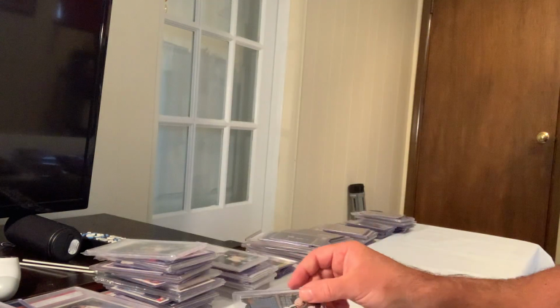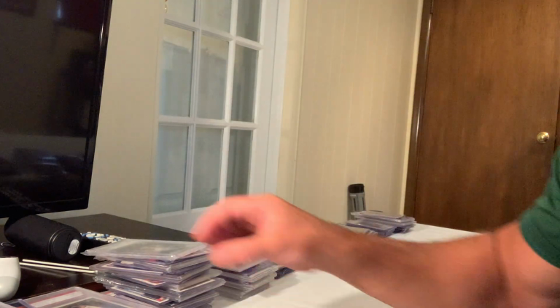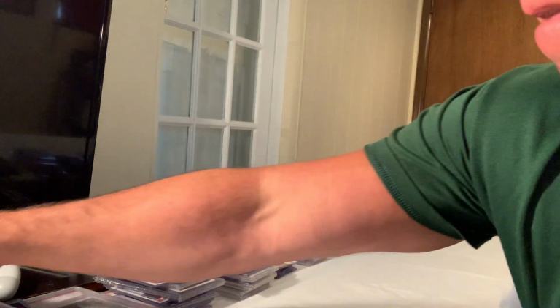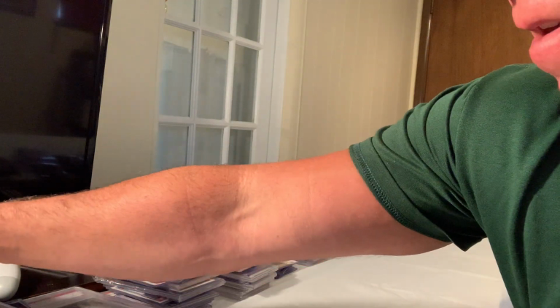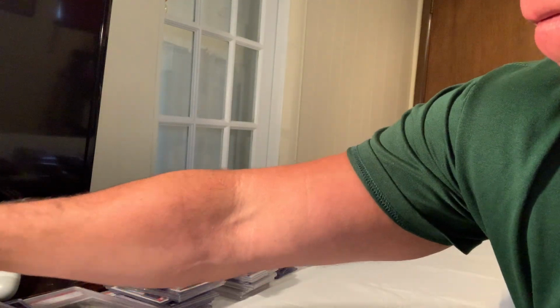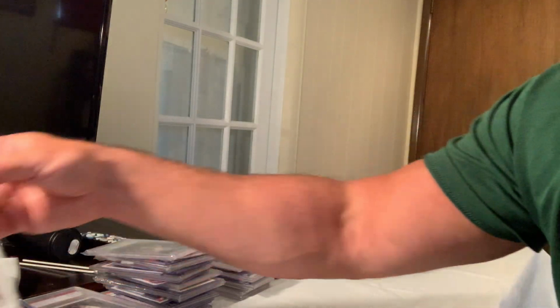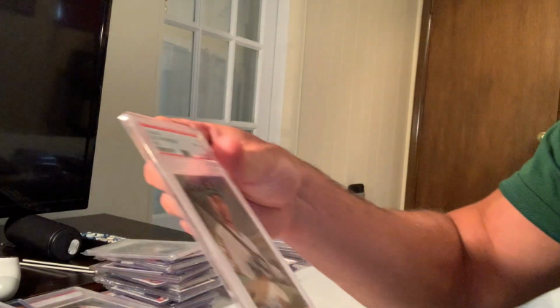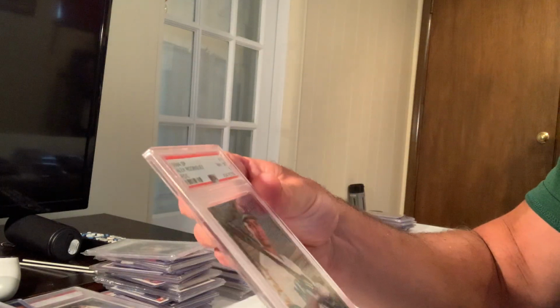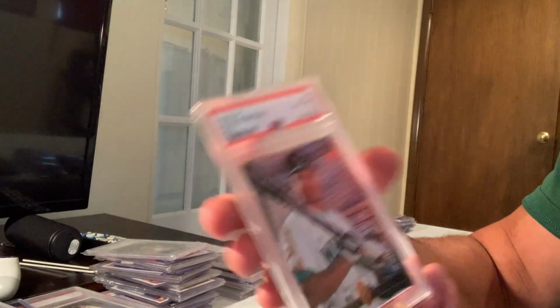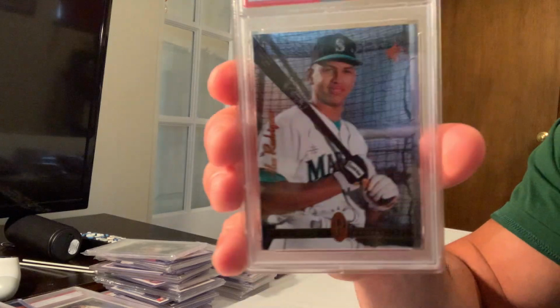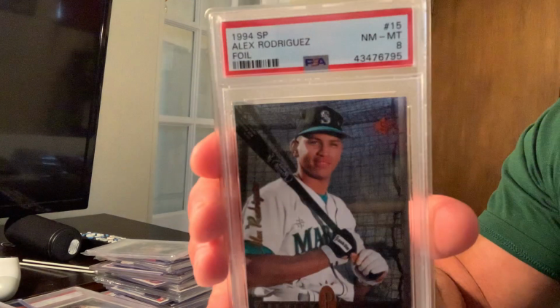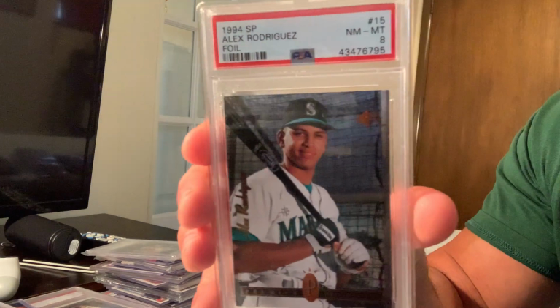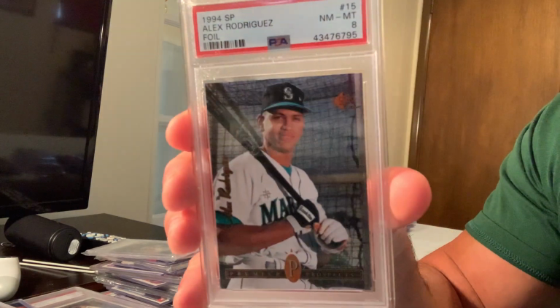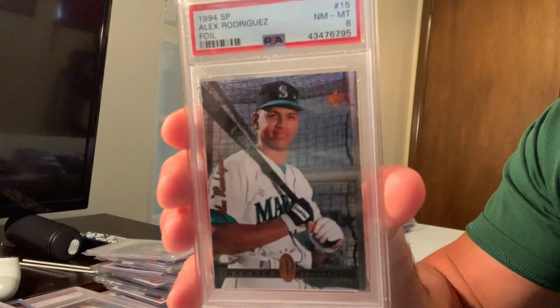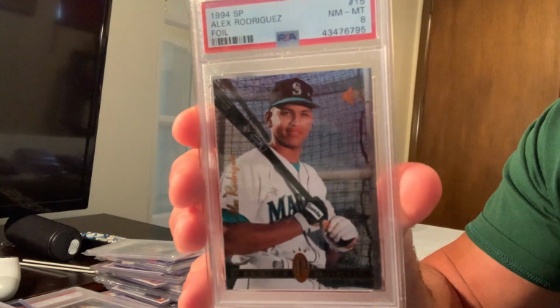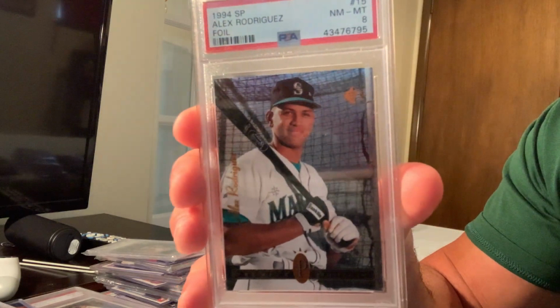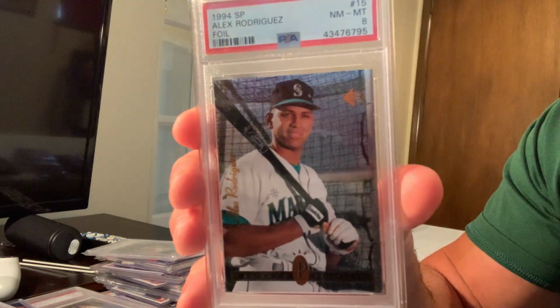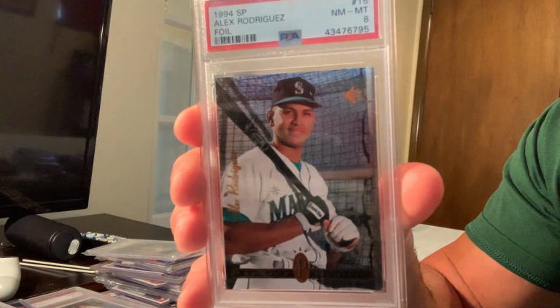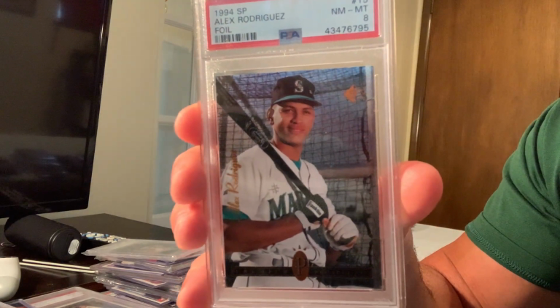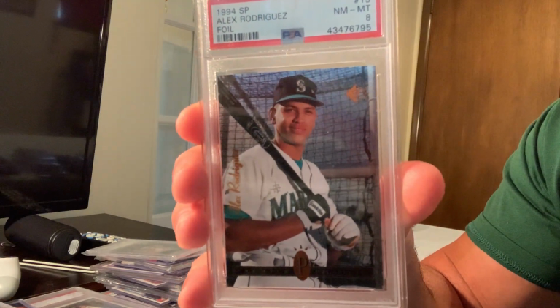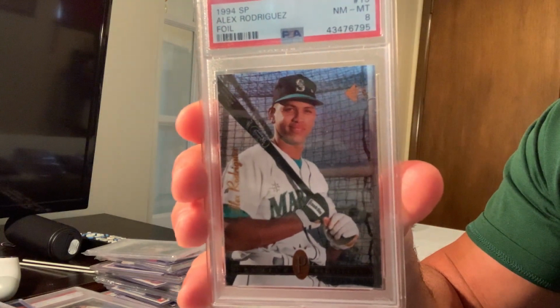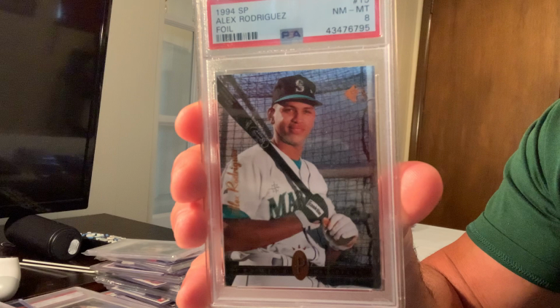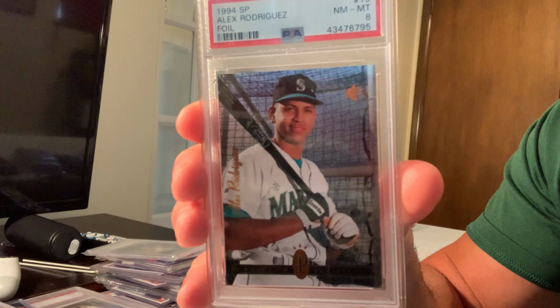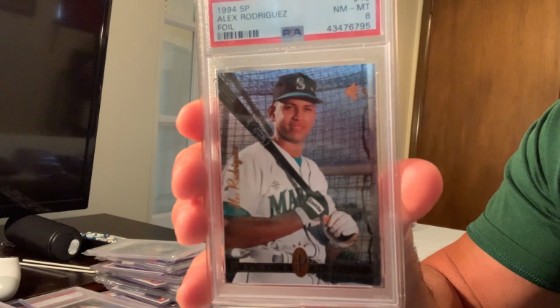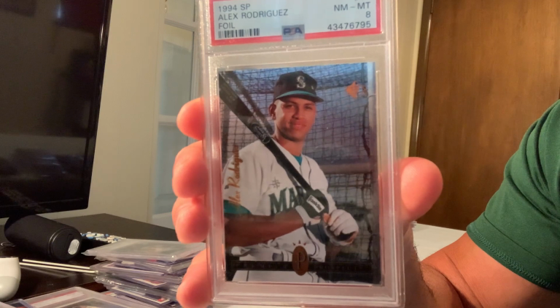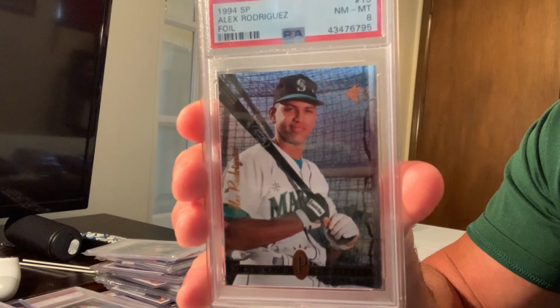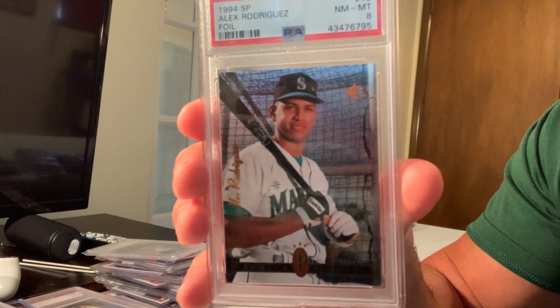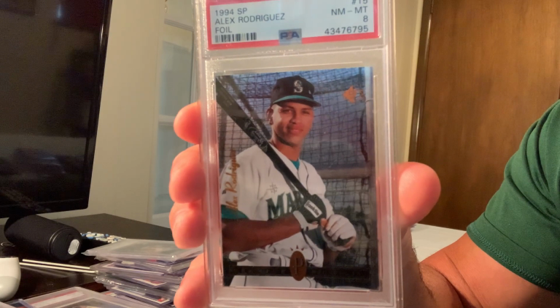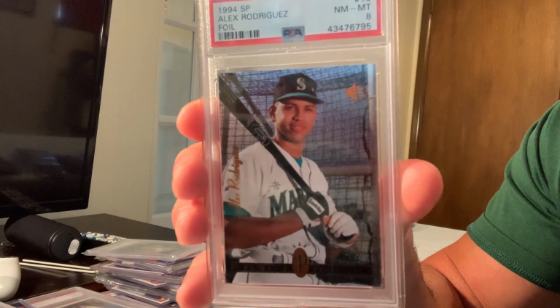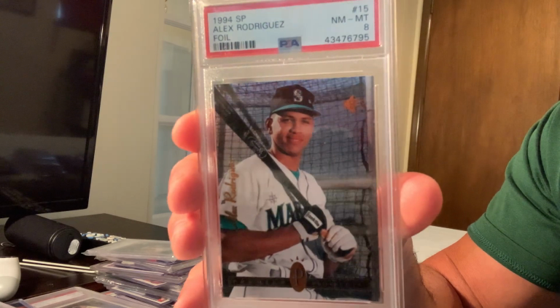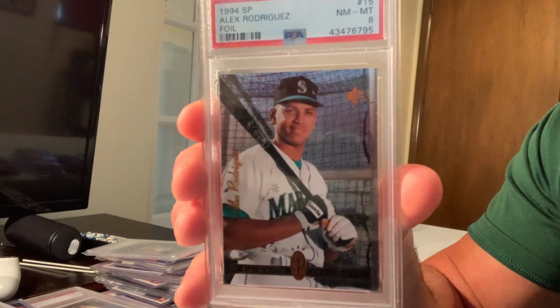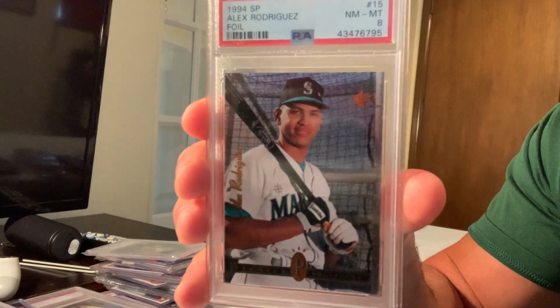I do have the regular SP in an 8, and that sold for $13,600 in a Mint 10 — though this copy is only an 8.